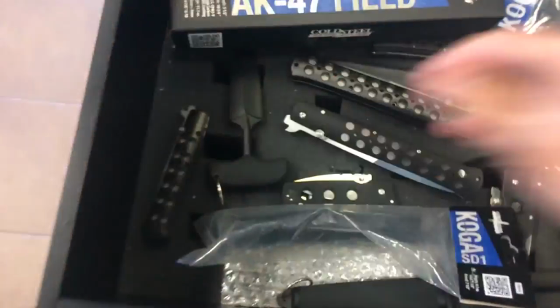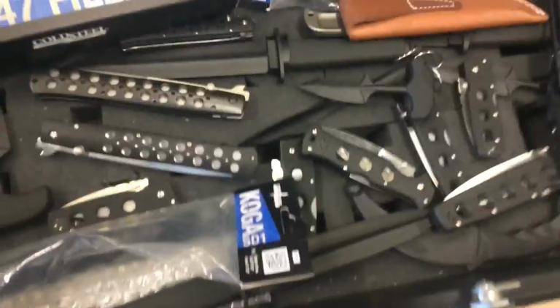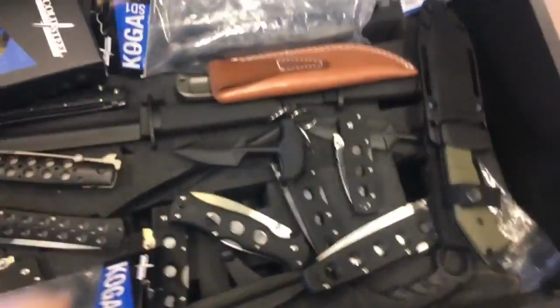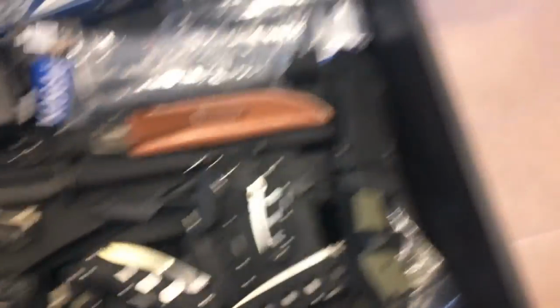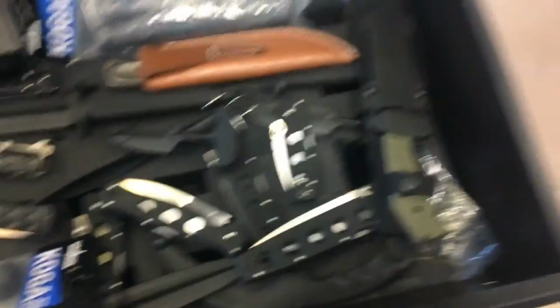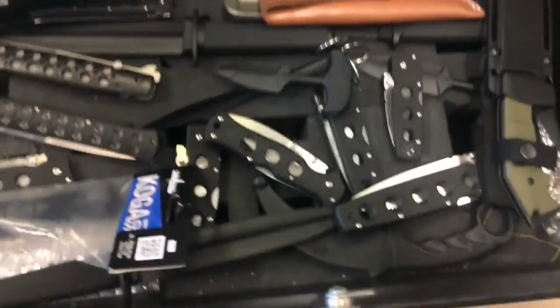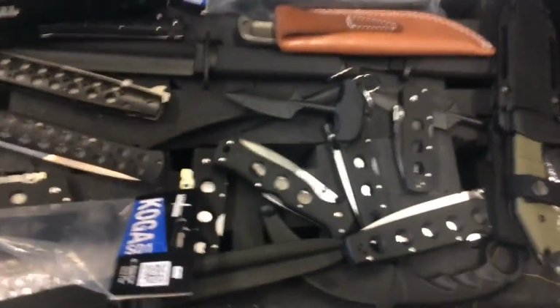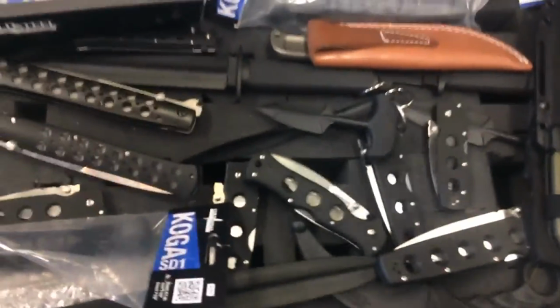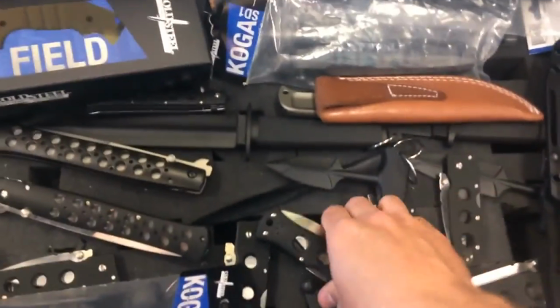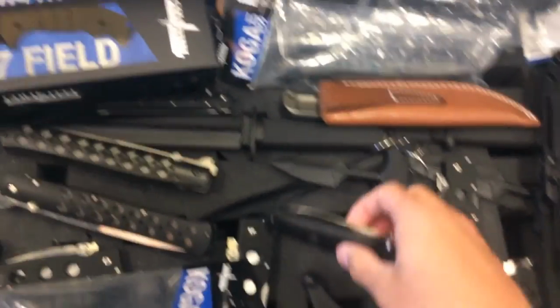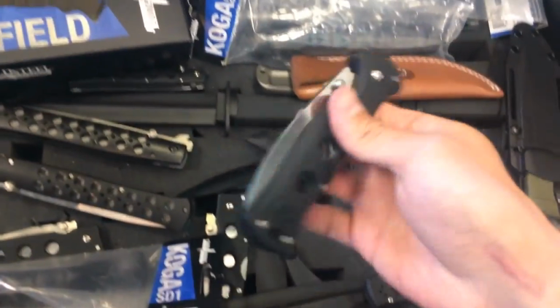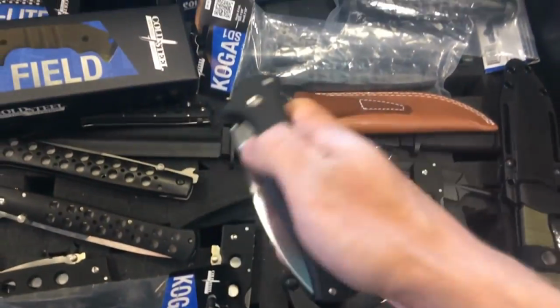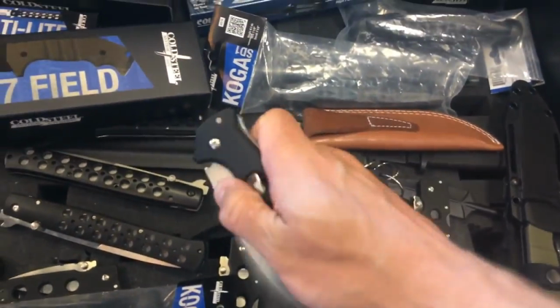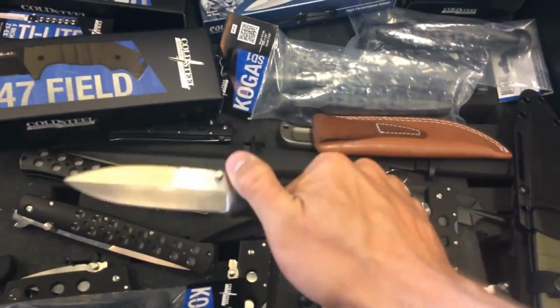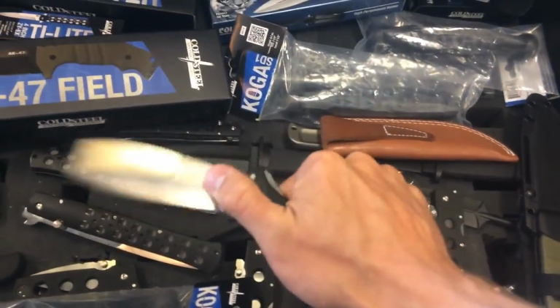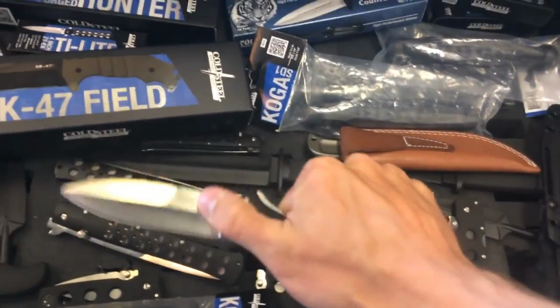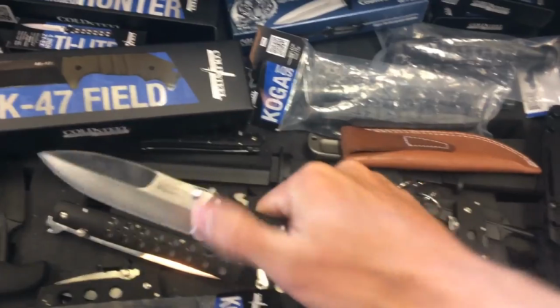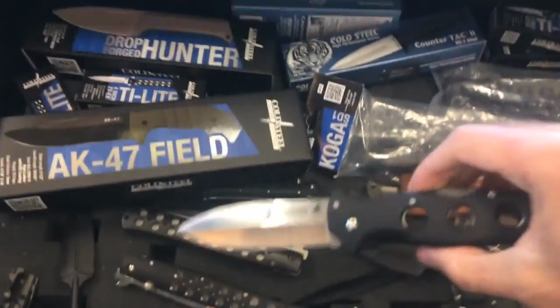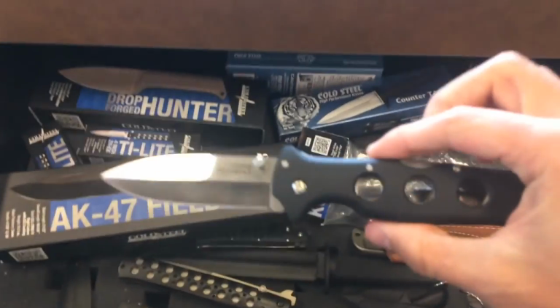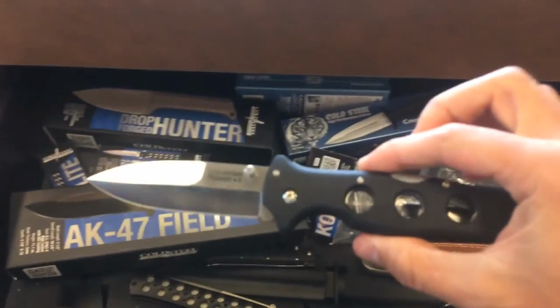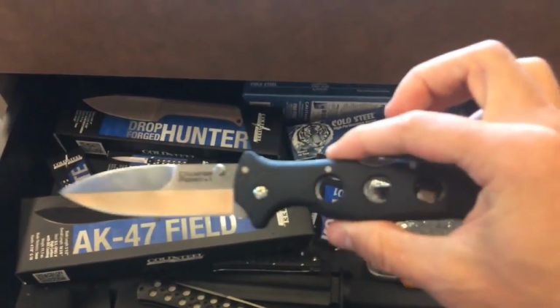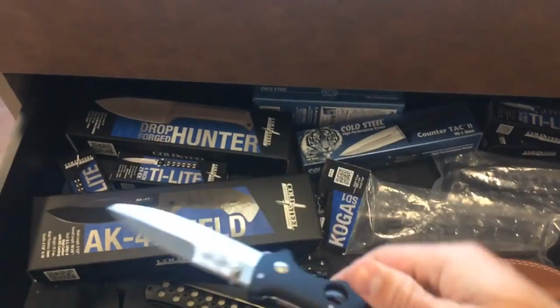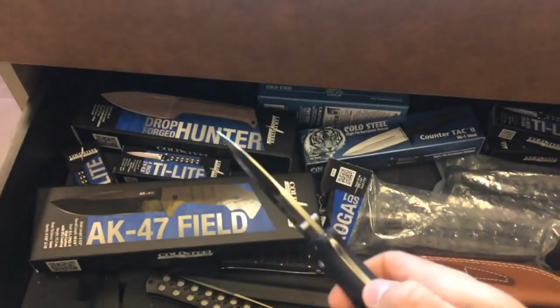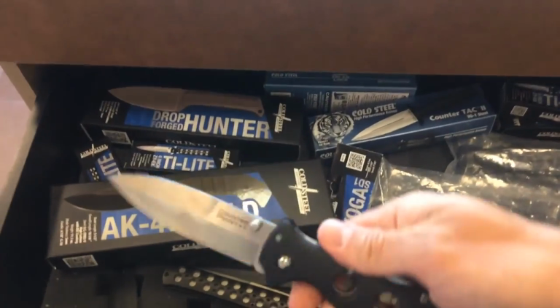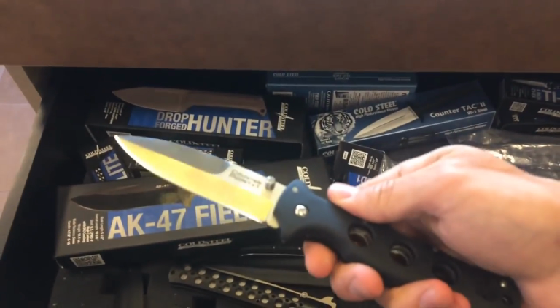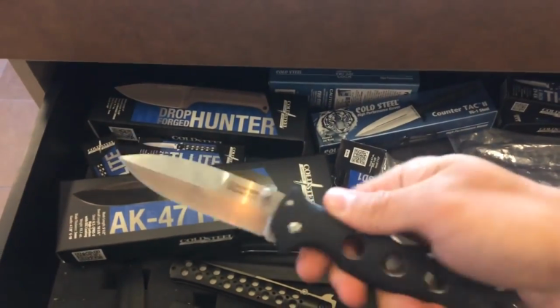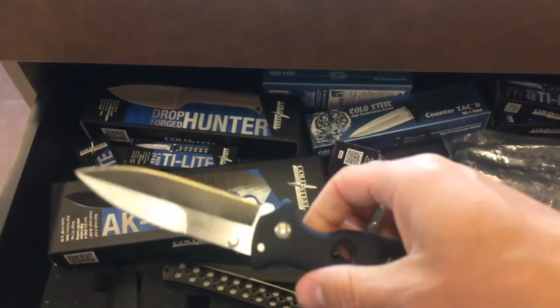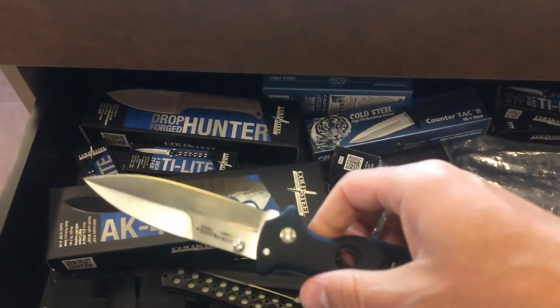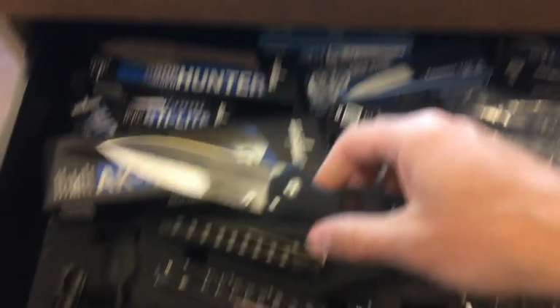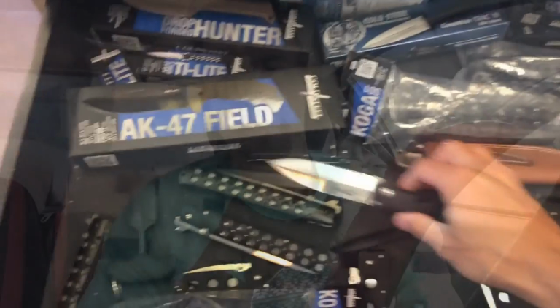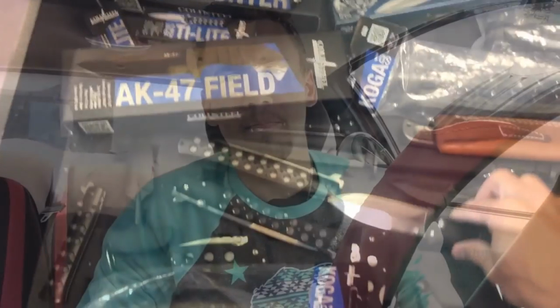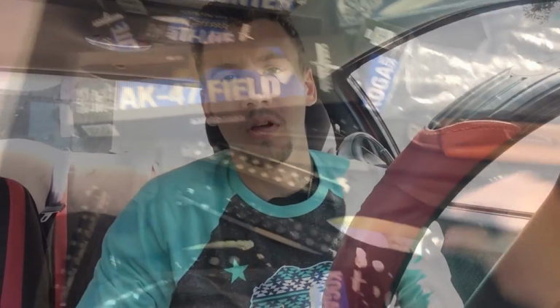Let's see what else they've got in here. Got the Counterpart 1 — Counterpoint. It's a nice little knife there. Got some really cool stuff in here.